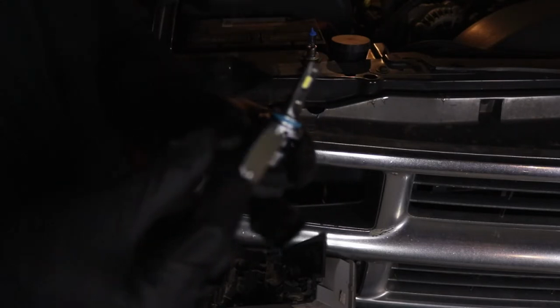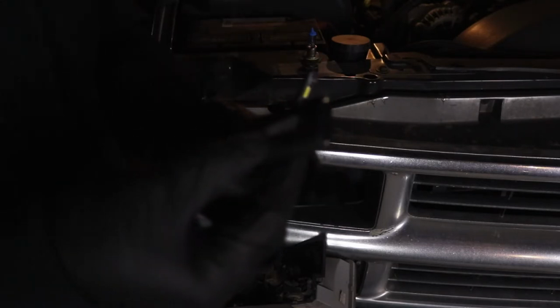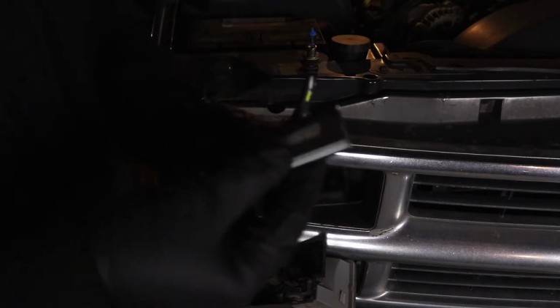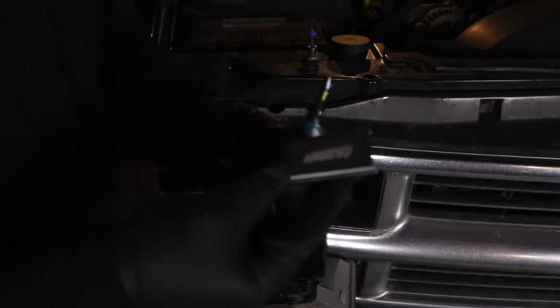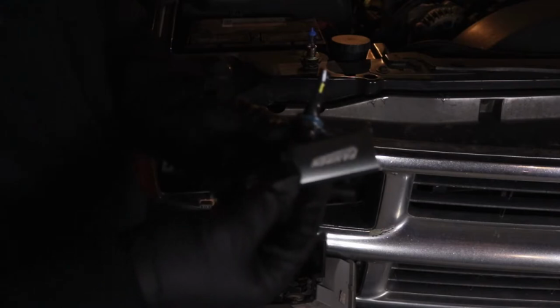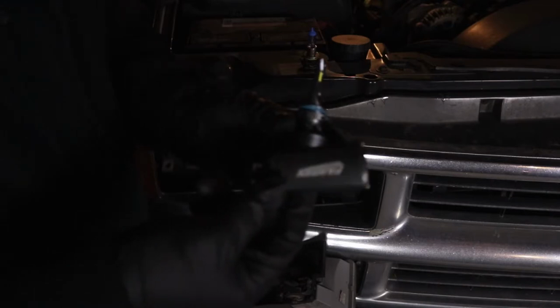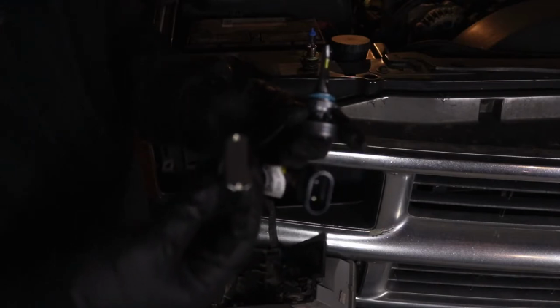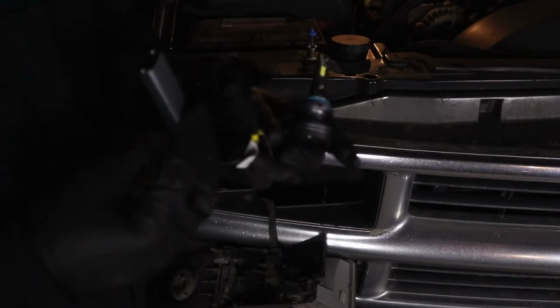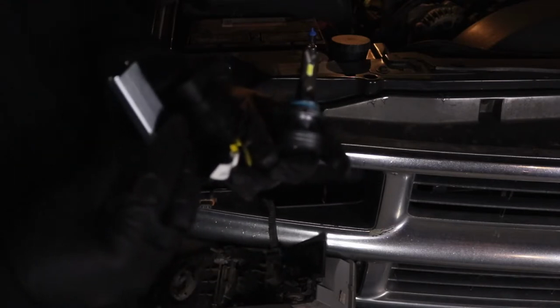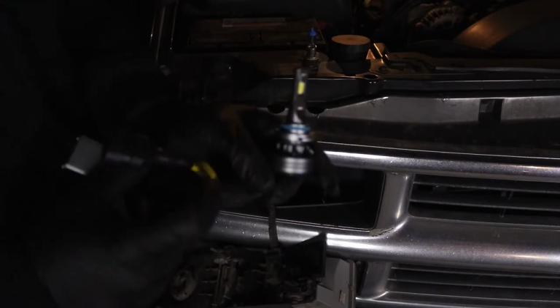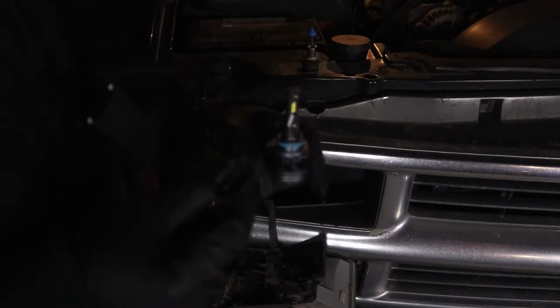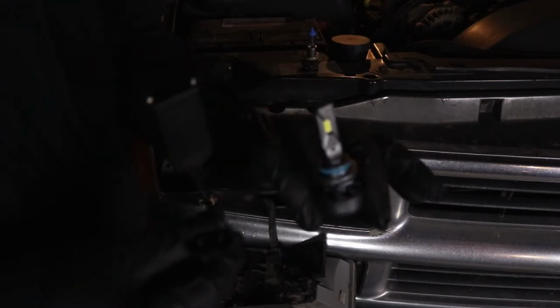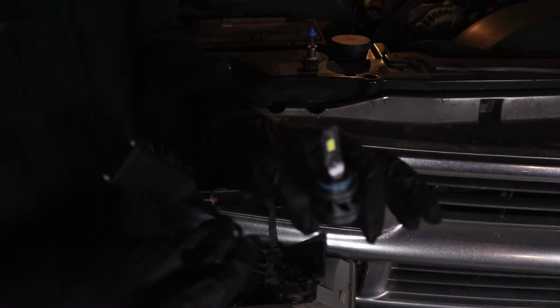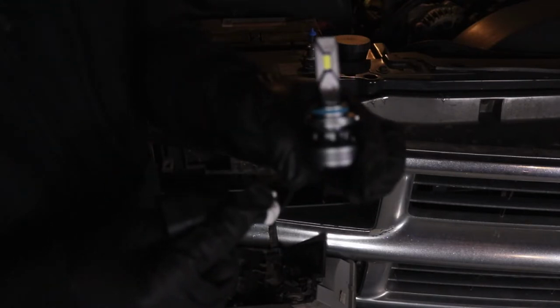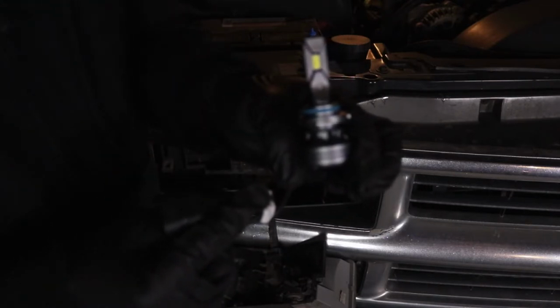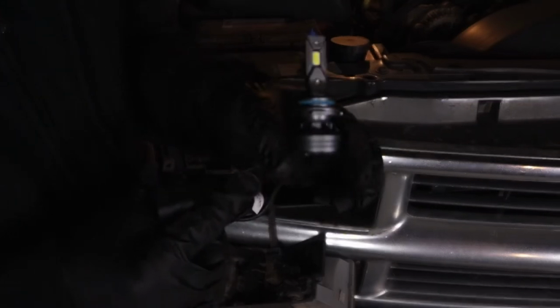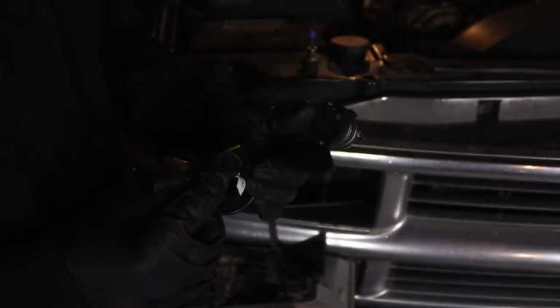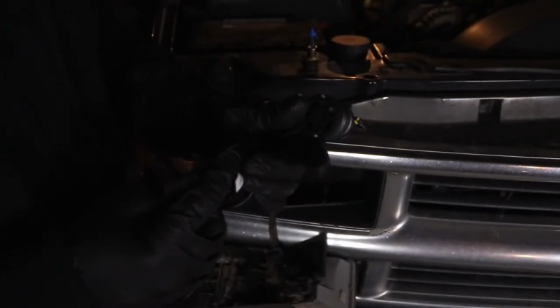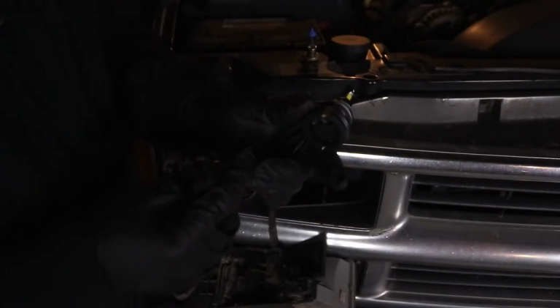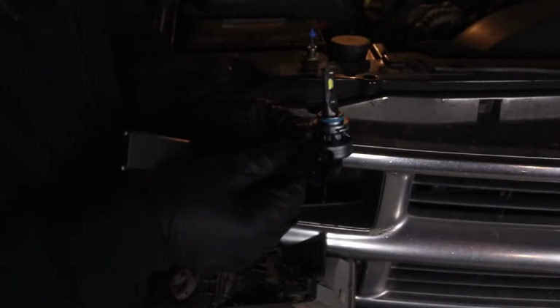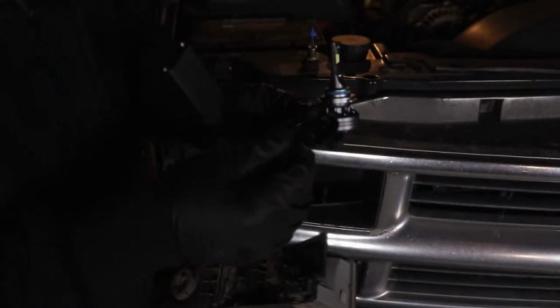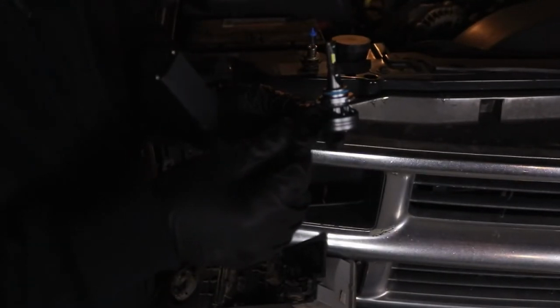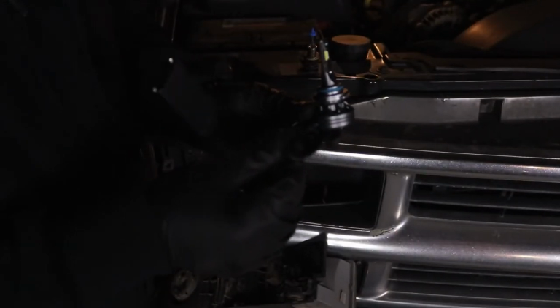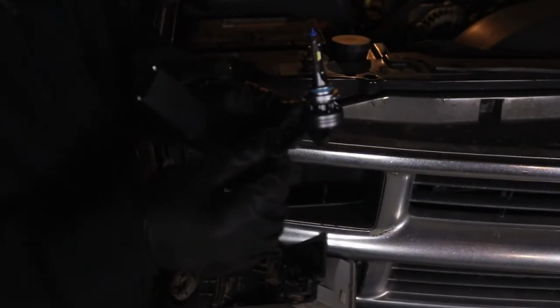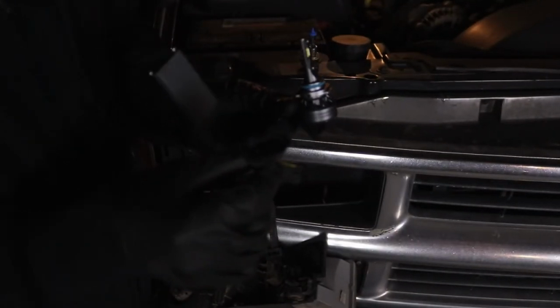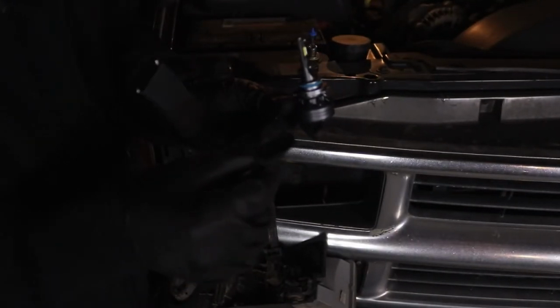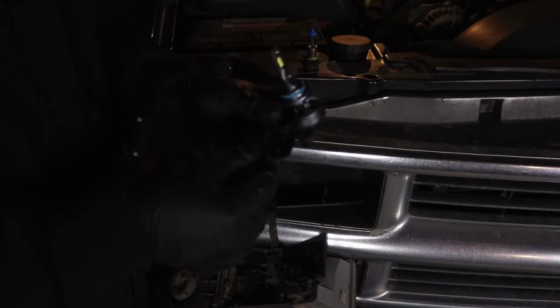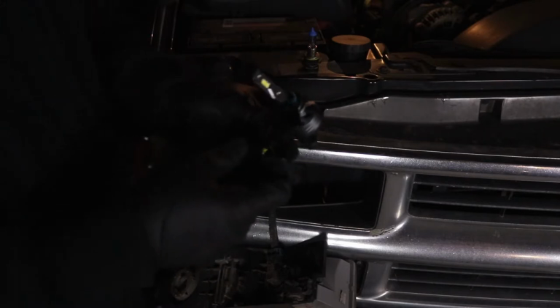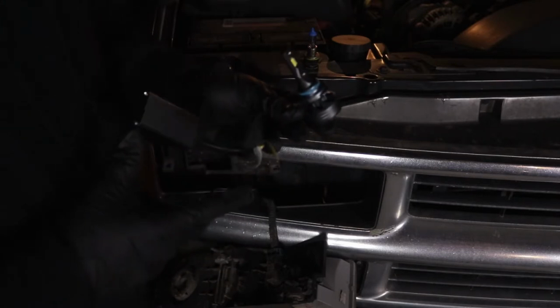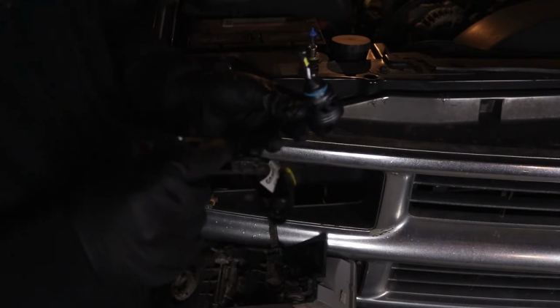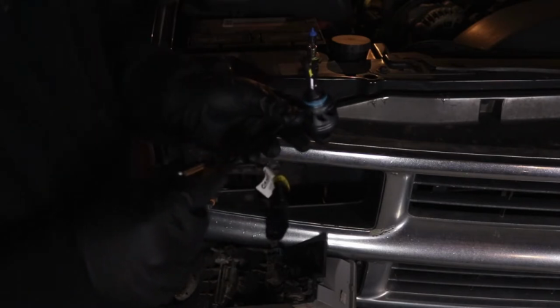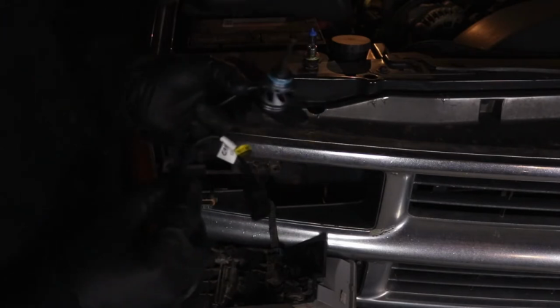We're going to be replacing them today with some LED replacements. These have a little ballast that we're gonna have to secure in place, but it's just a straightforward plug and play. We have to put this in the slot where the old one was, then plug the connector back into it, secure the ballast, and we'll be good to go.